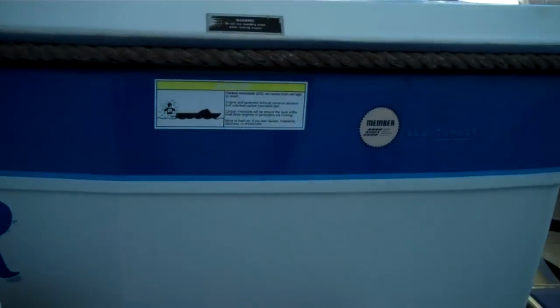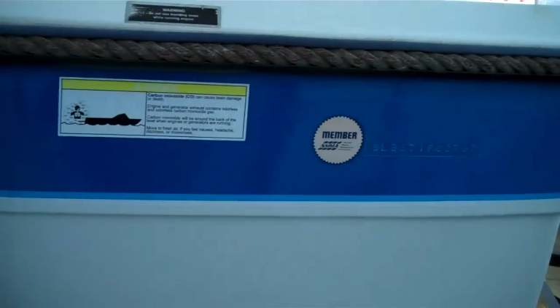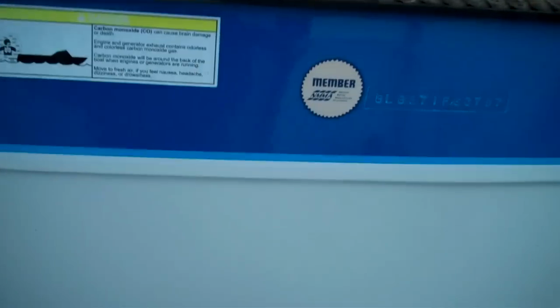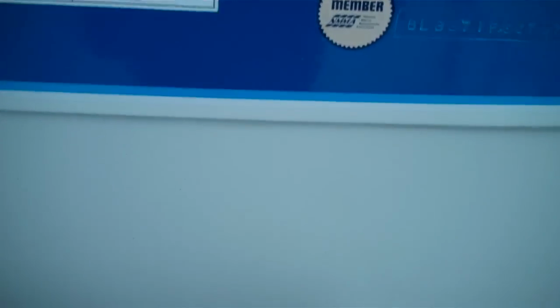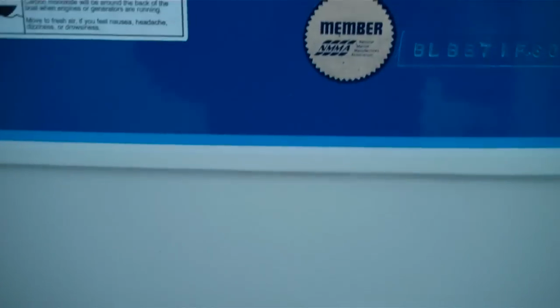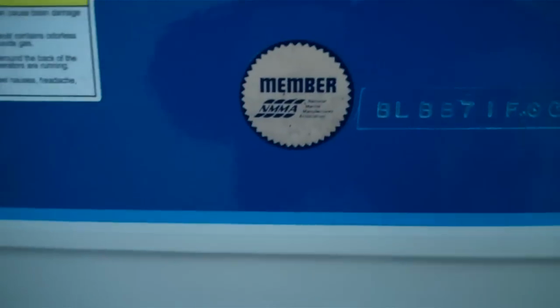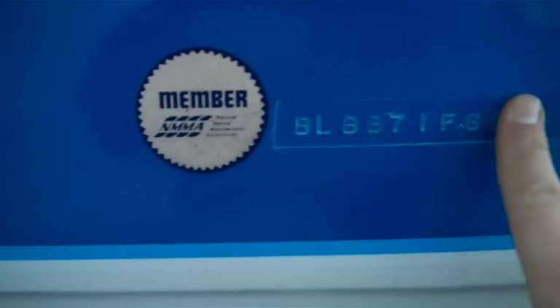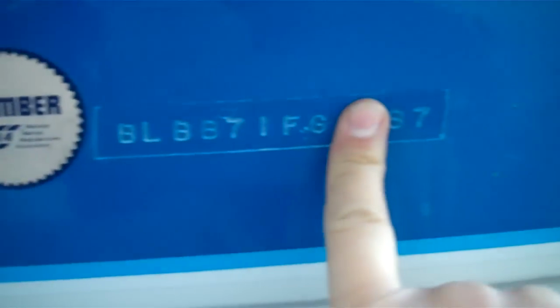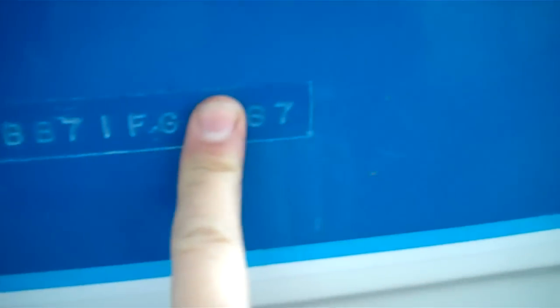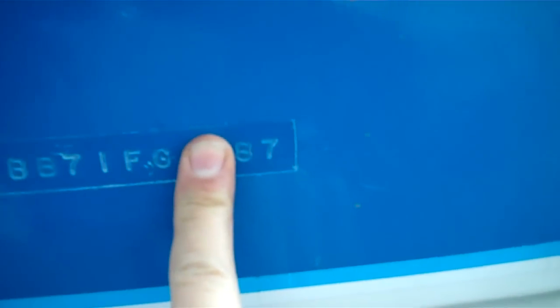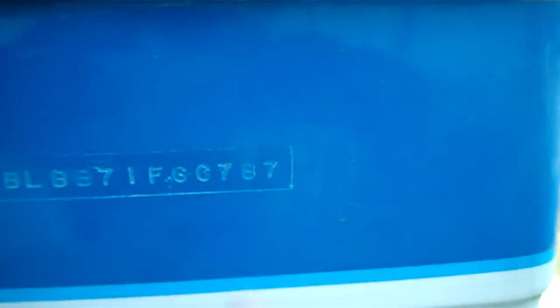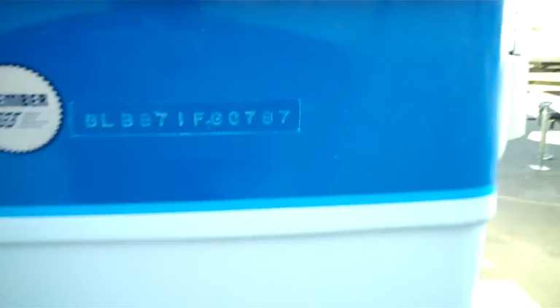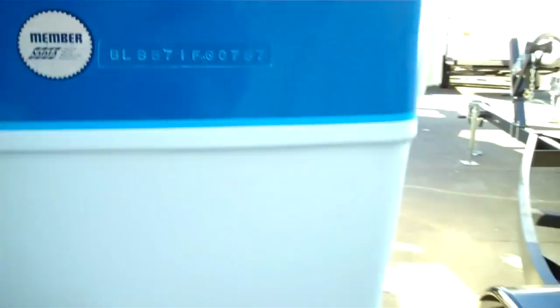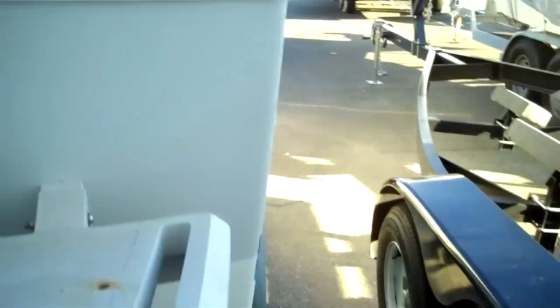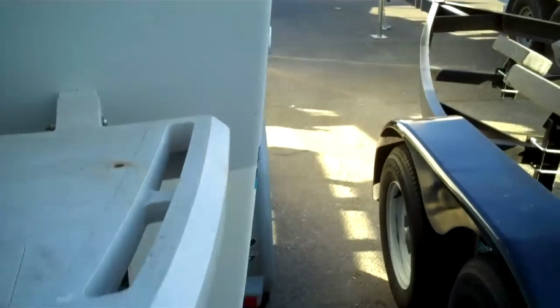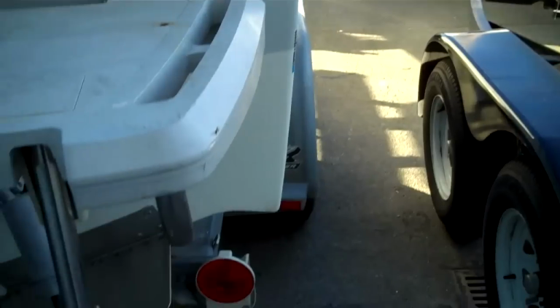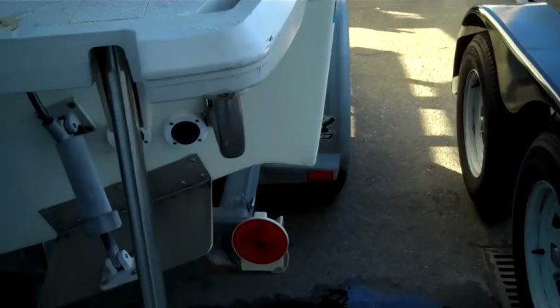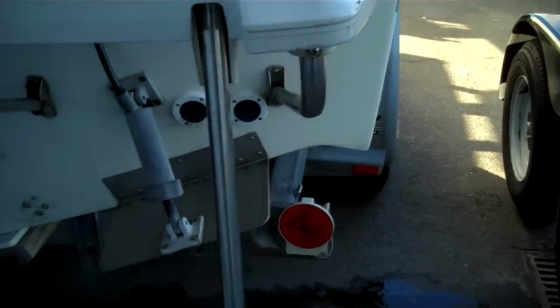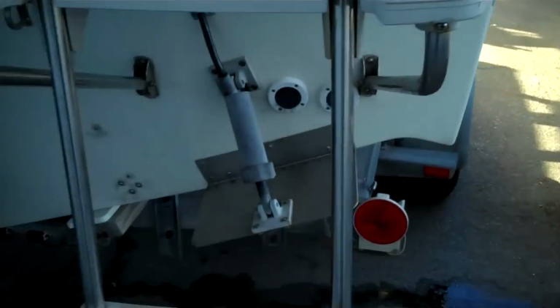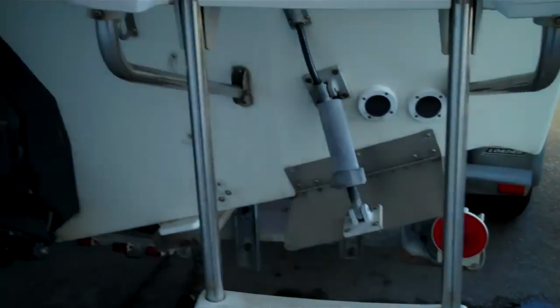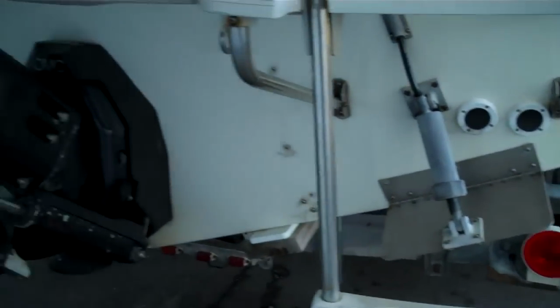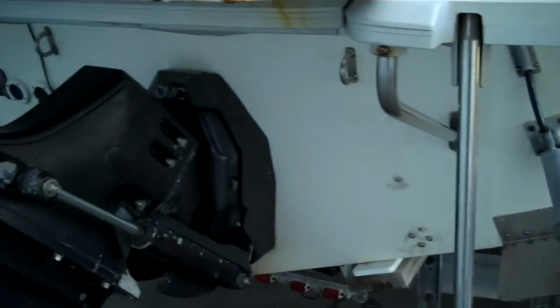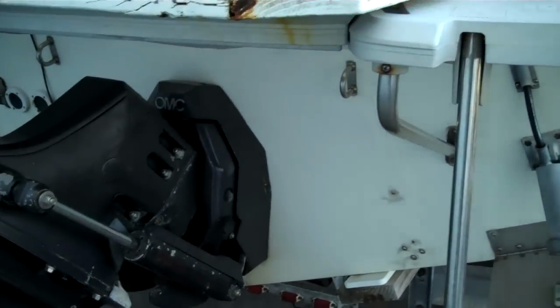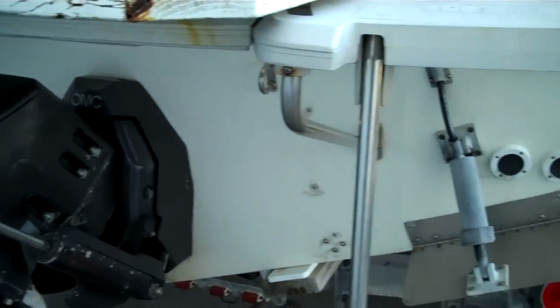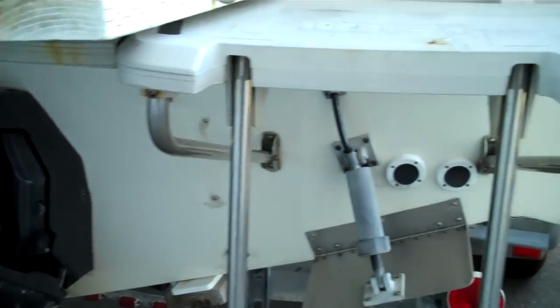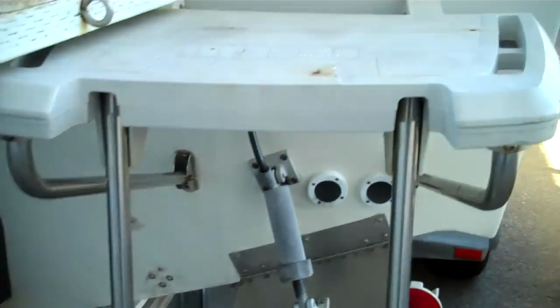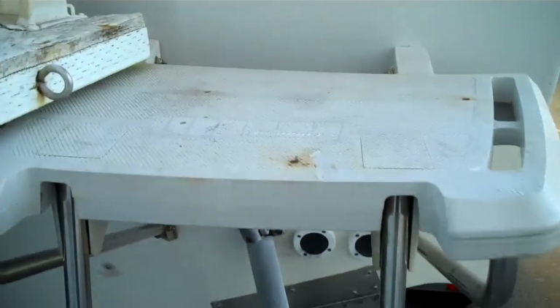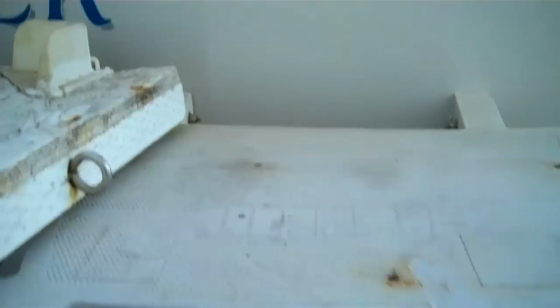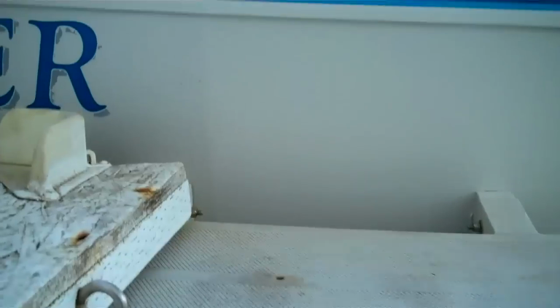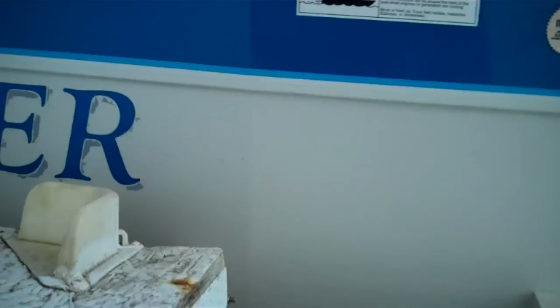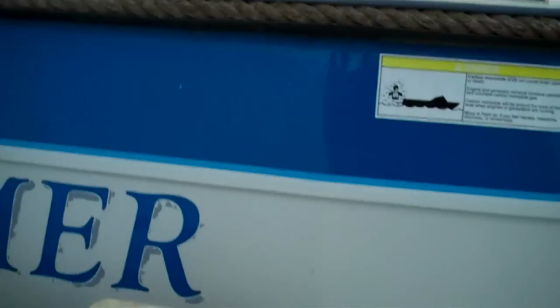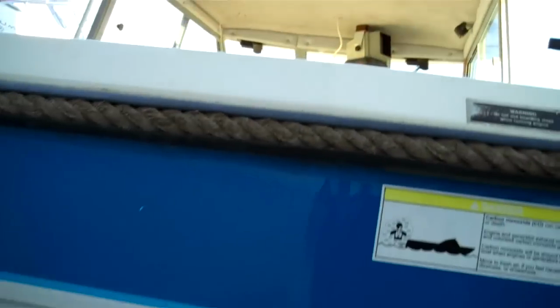There it is — last two digits signify the year, 1987. Cleanest sports fisher I've seen for the year, and that's the only reason we bought it.